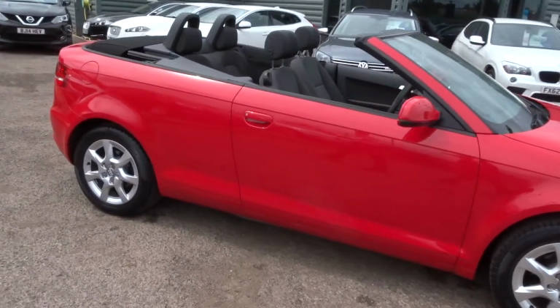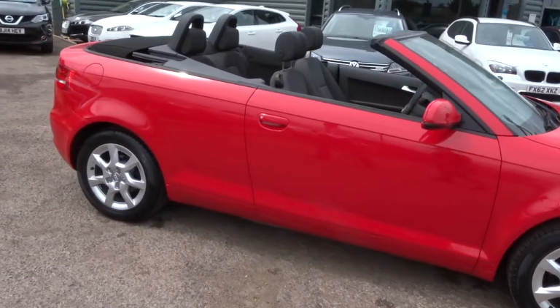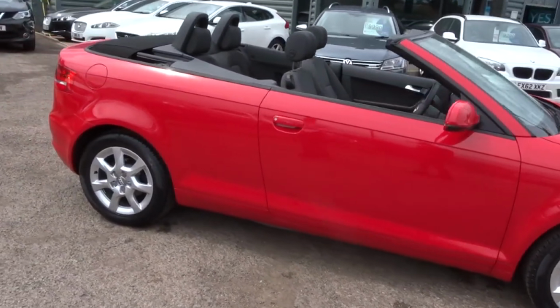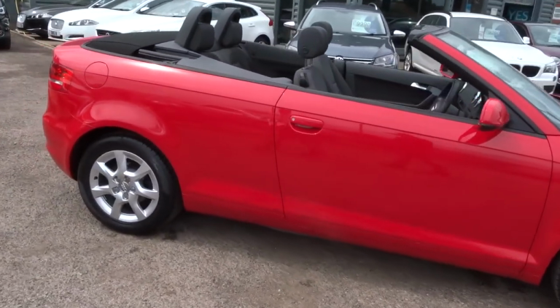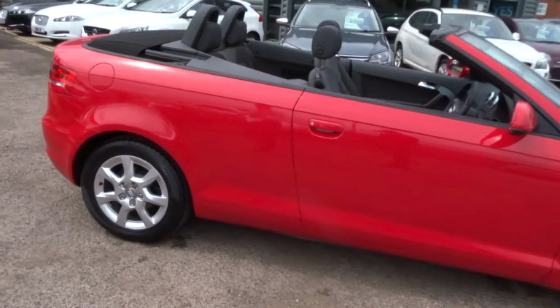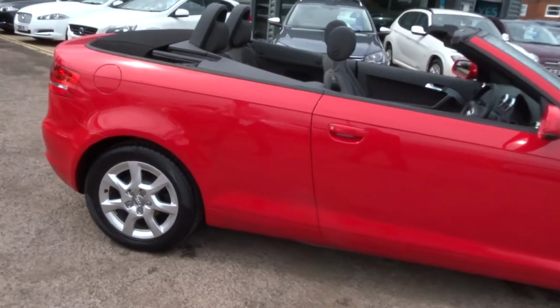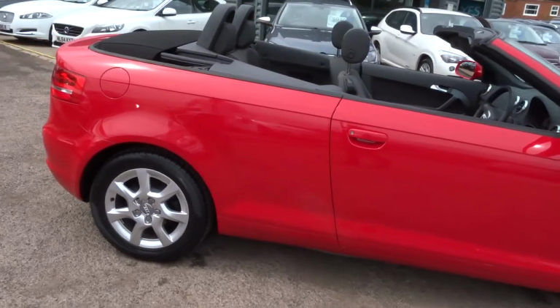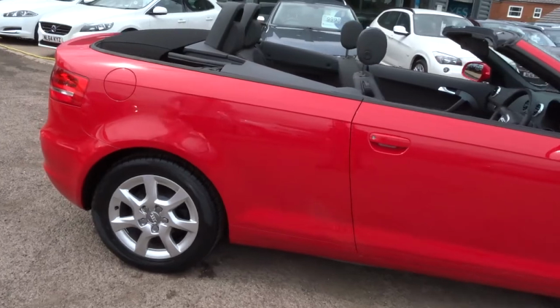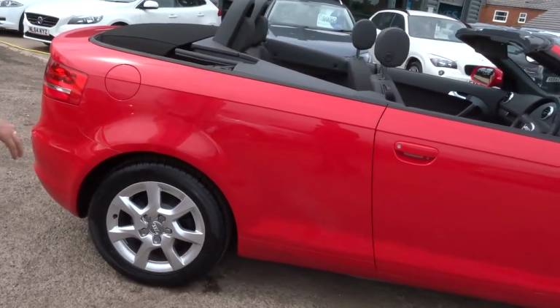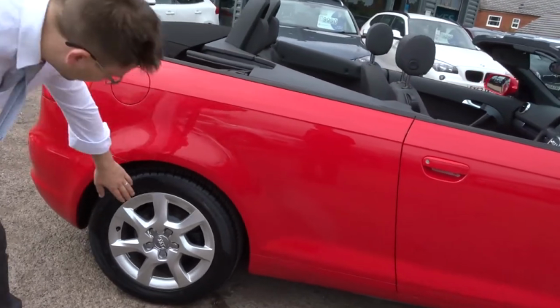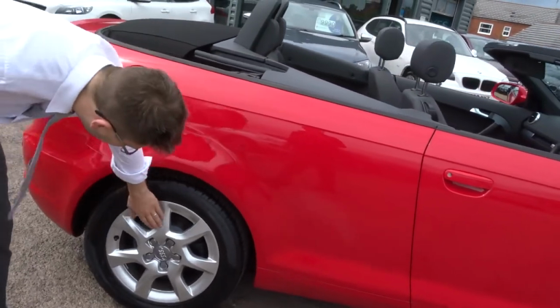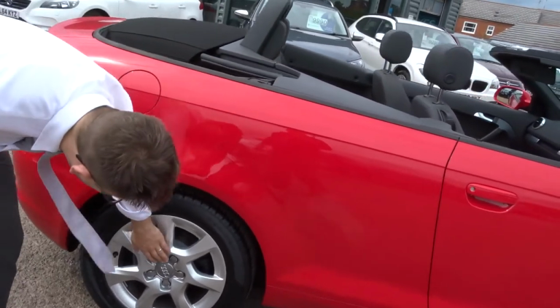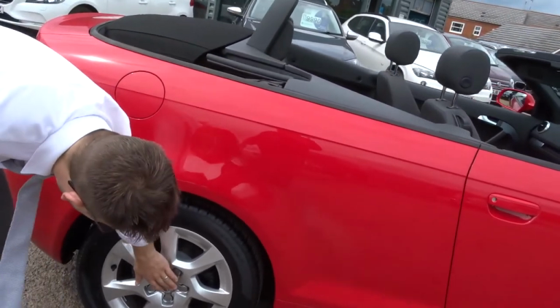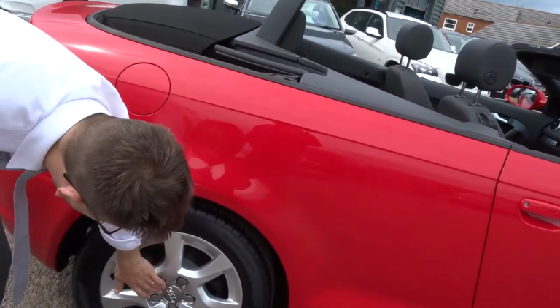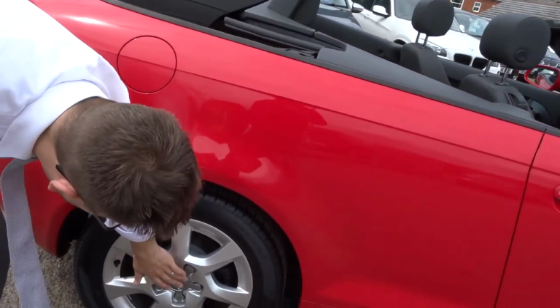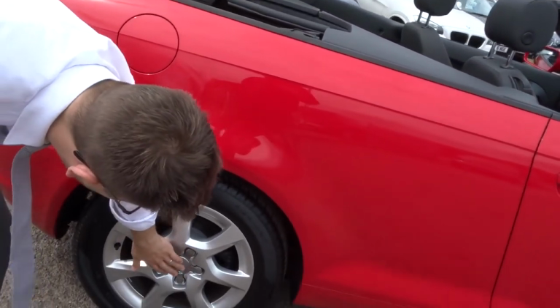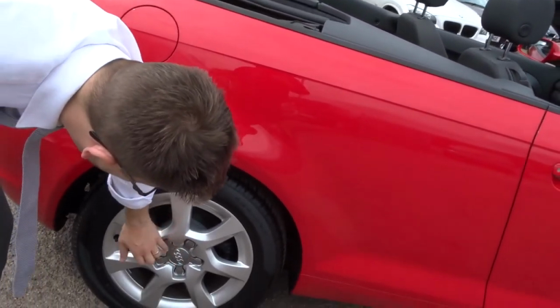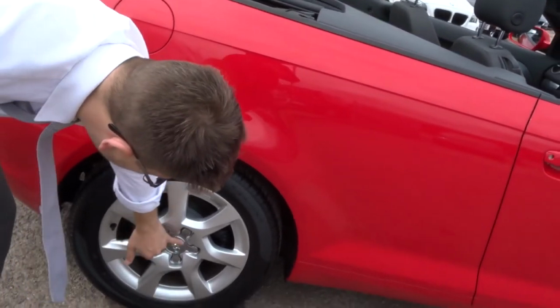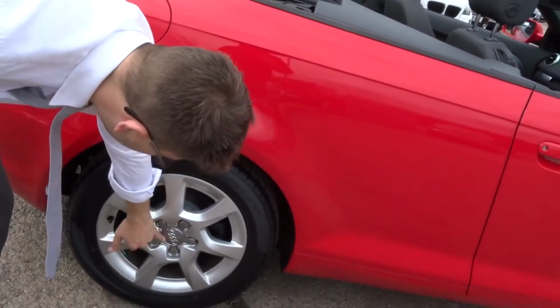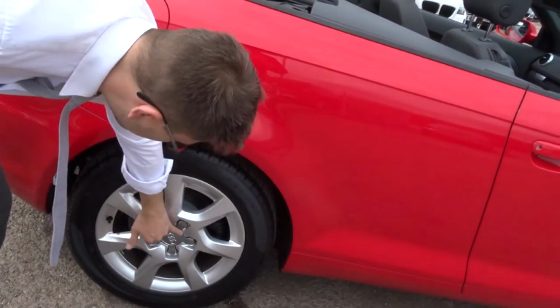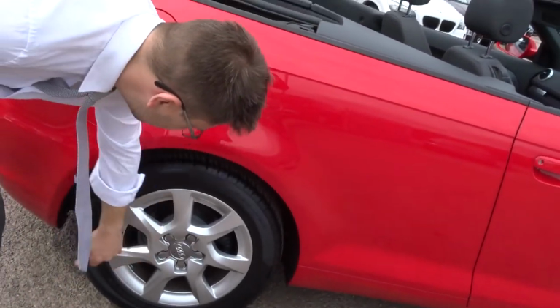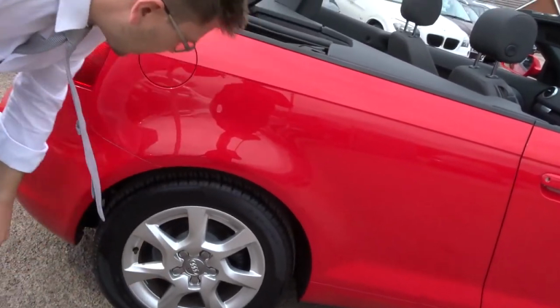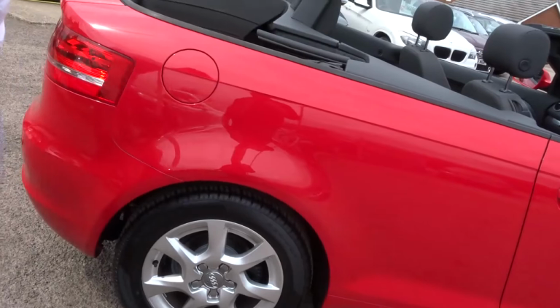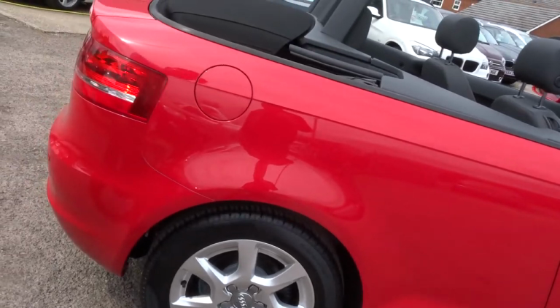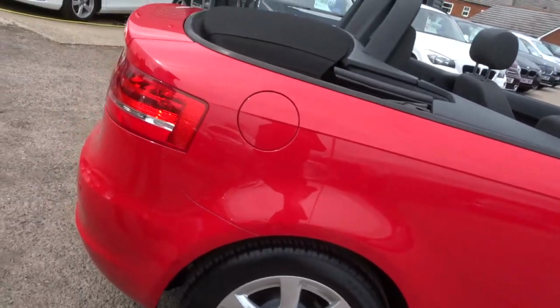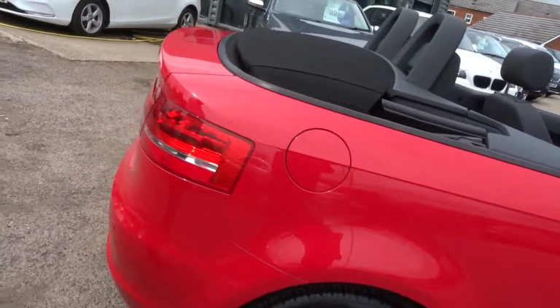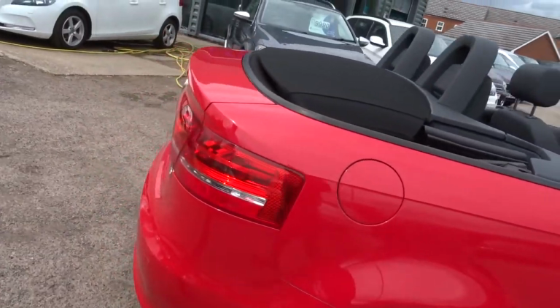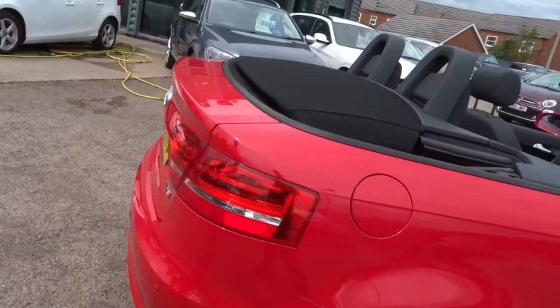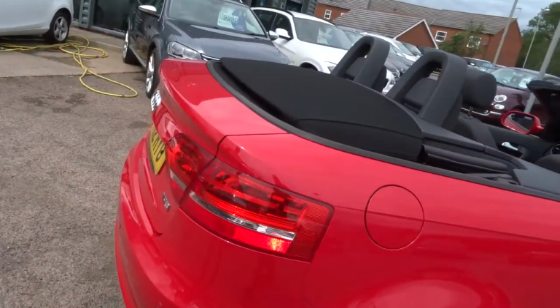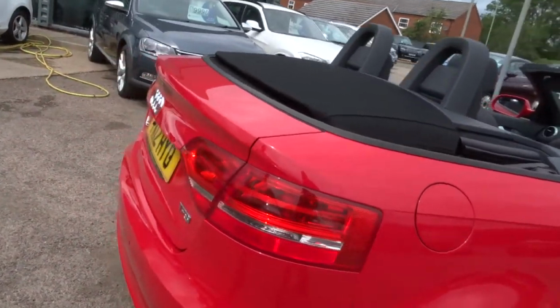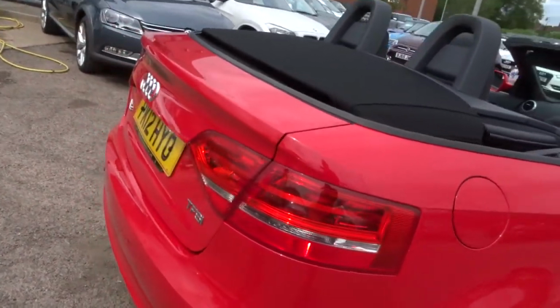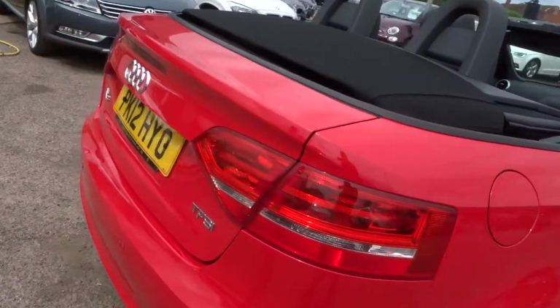Pirelli tyres on the front there, these lovely Audi alloy wheels with the centre just there — really is a beautiful car. Reversing sensors.